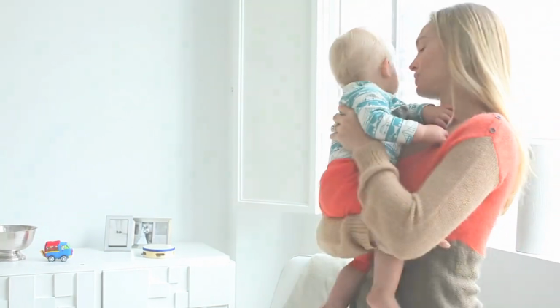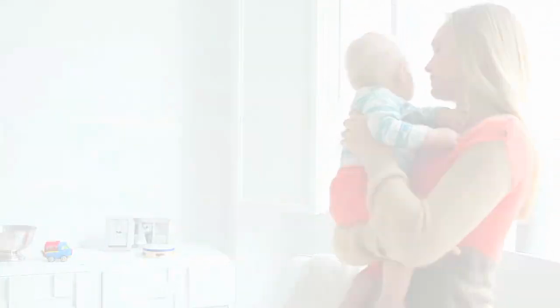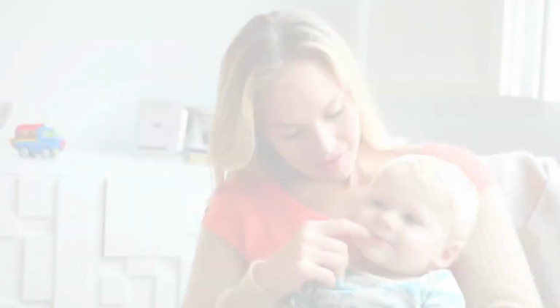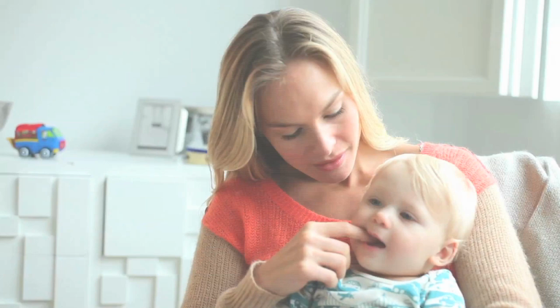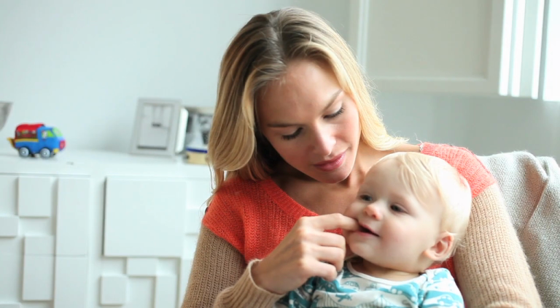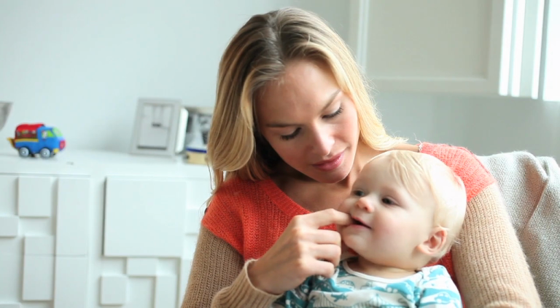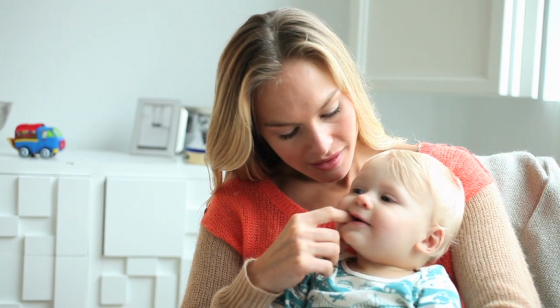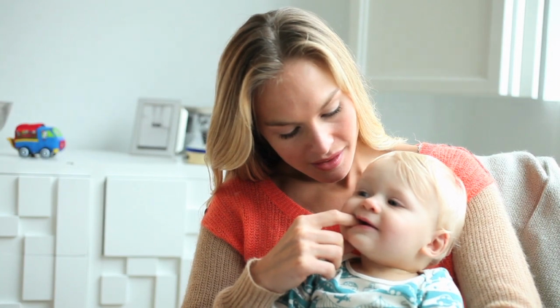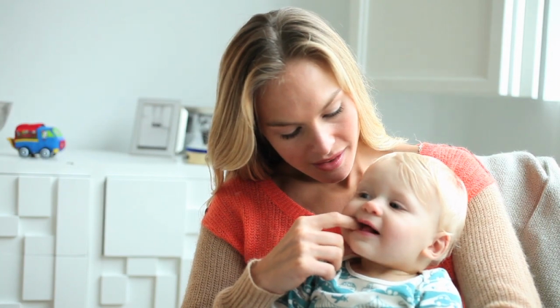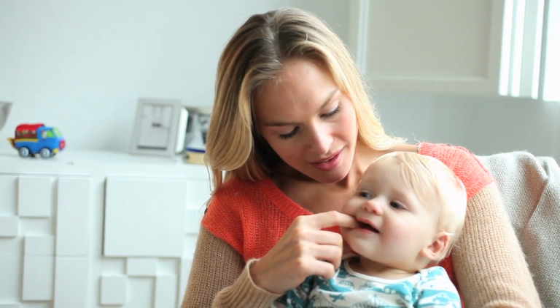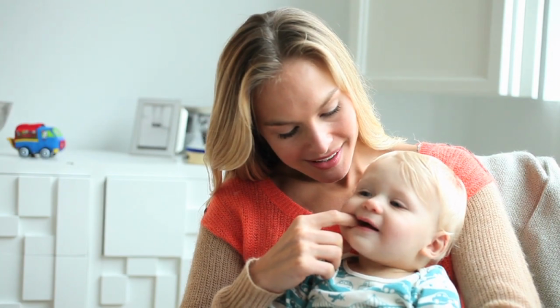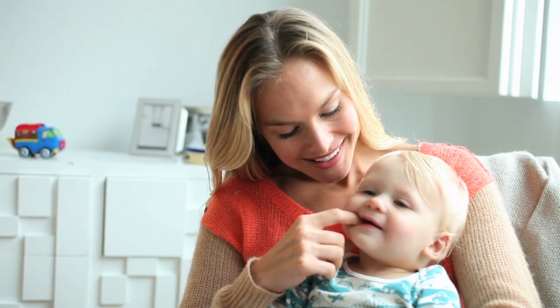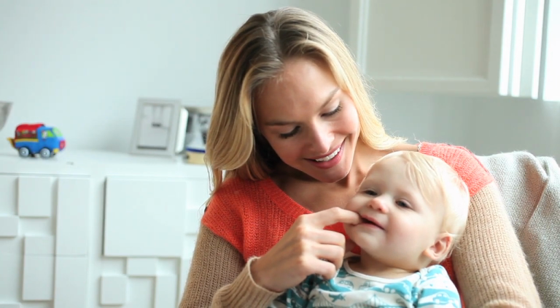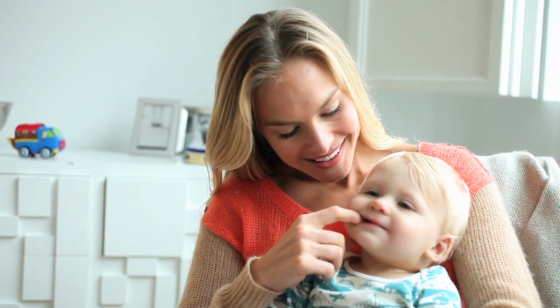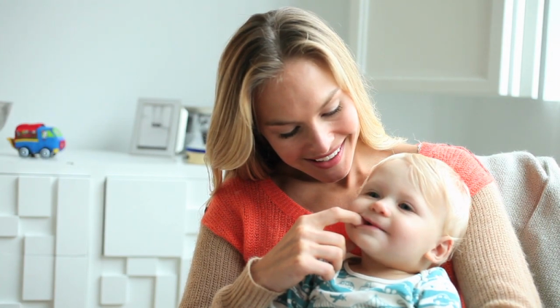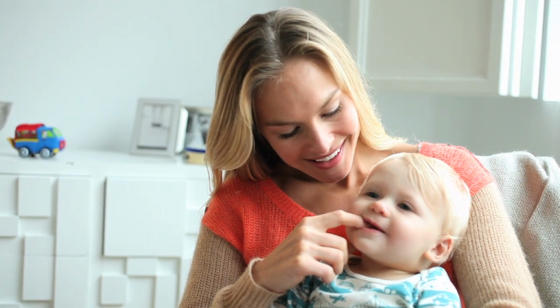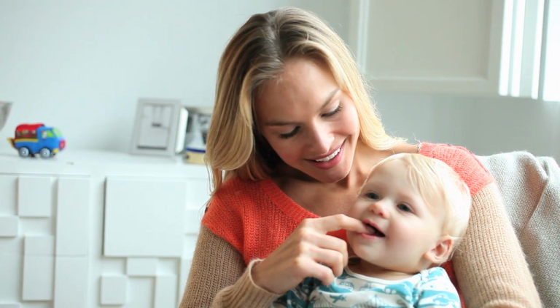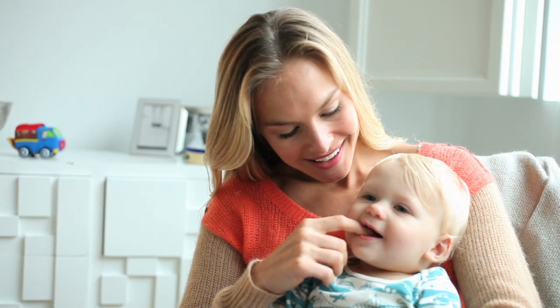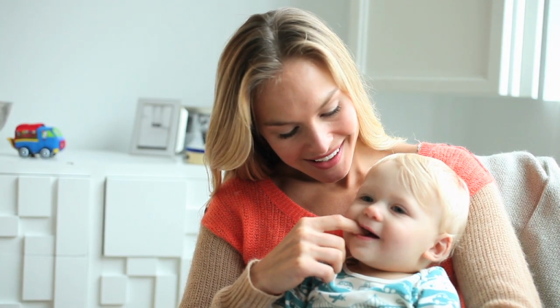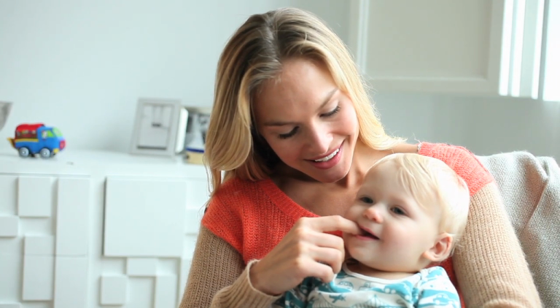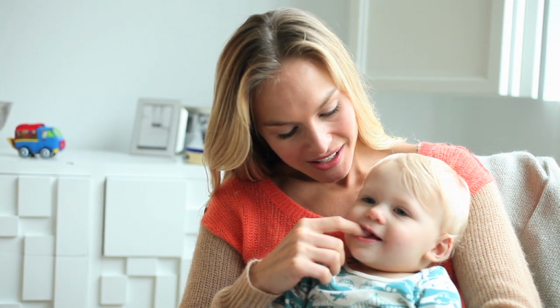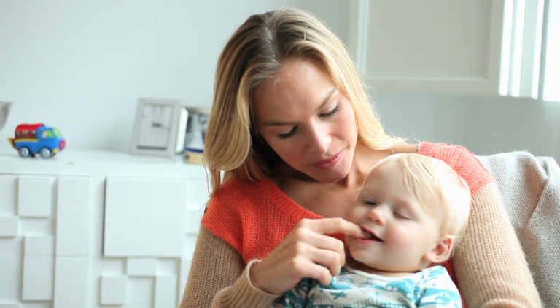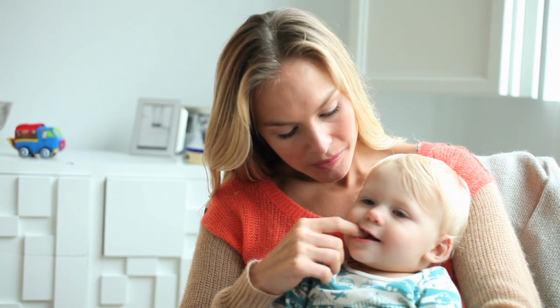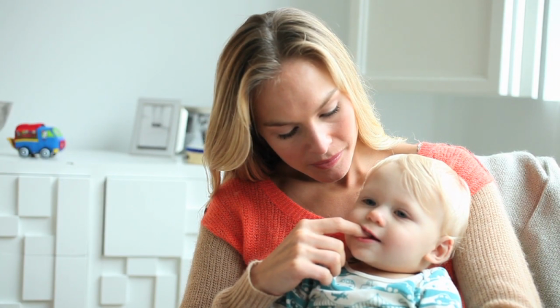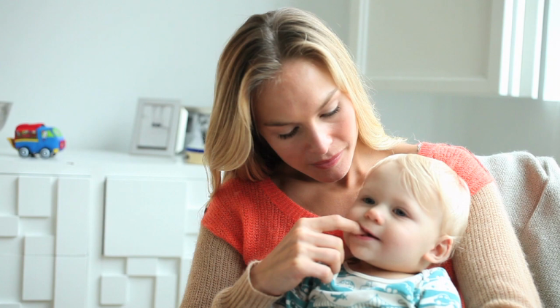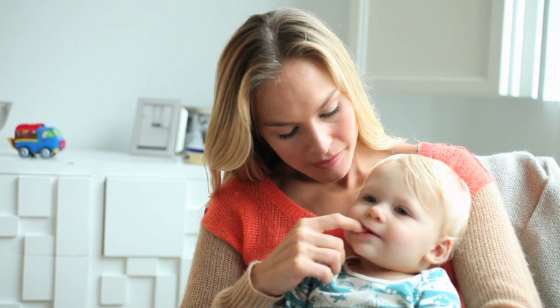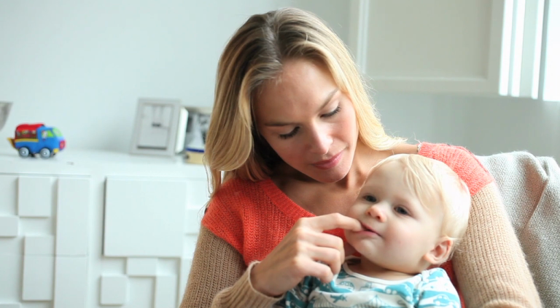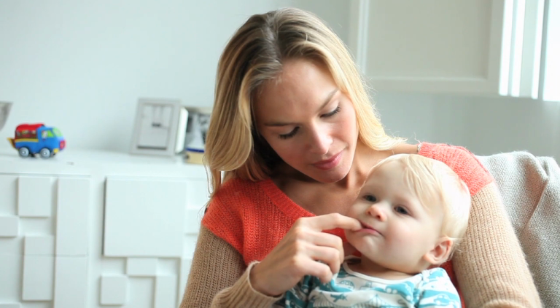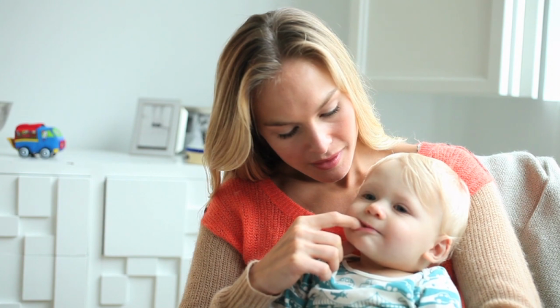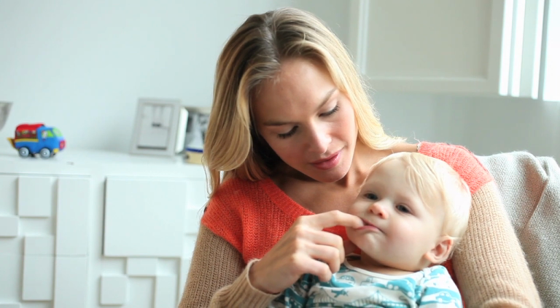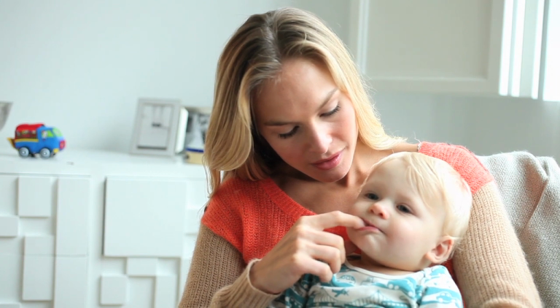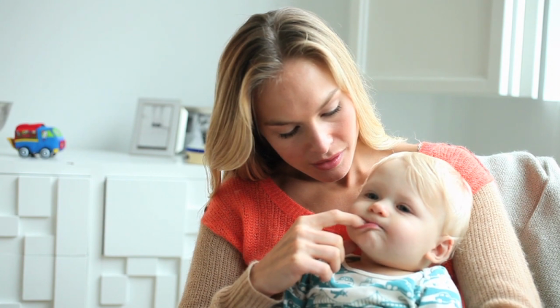If that doesn't help, massage his gums with your clean finger. Use gentle pressure to rub the area, or simply let your sweetie gnaw on your finger.